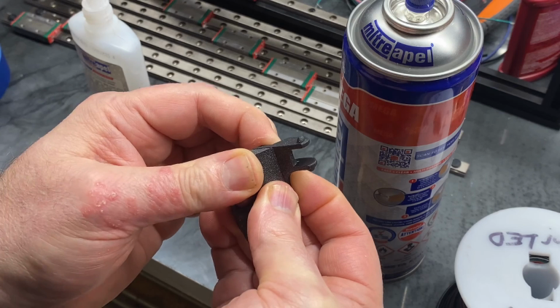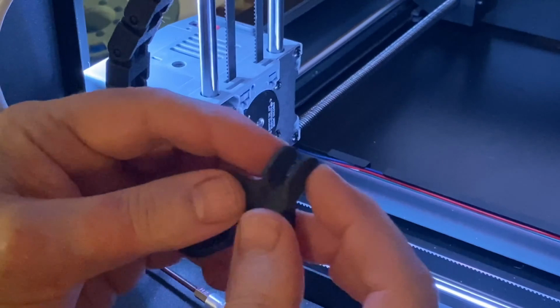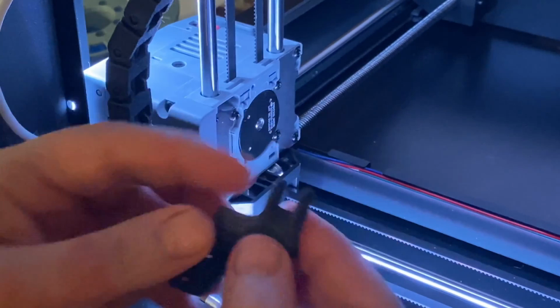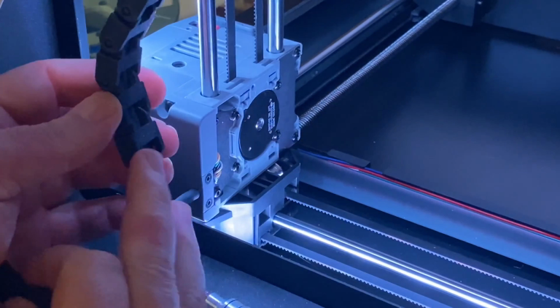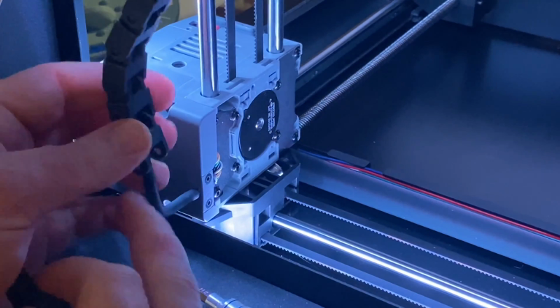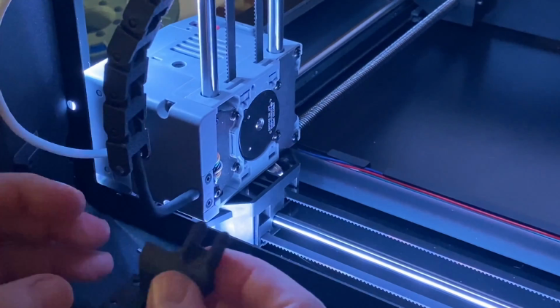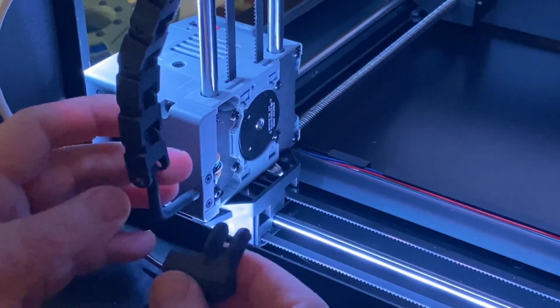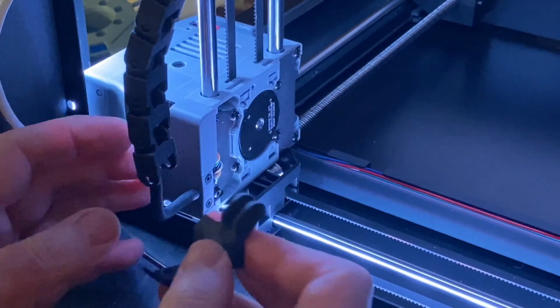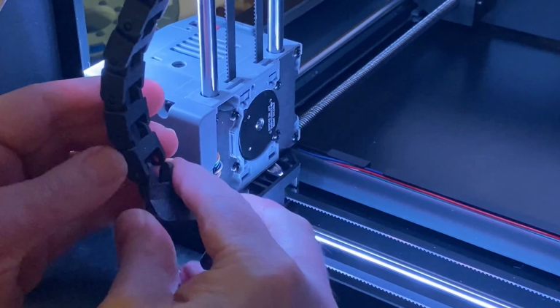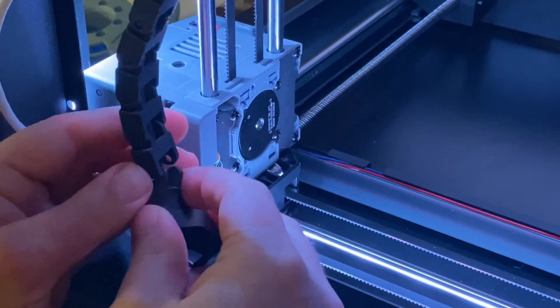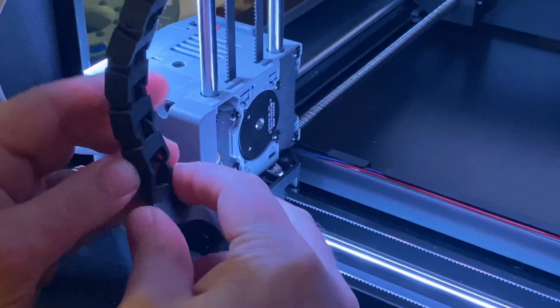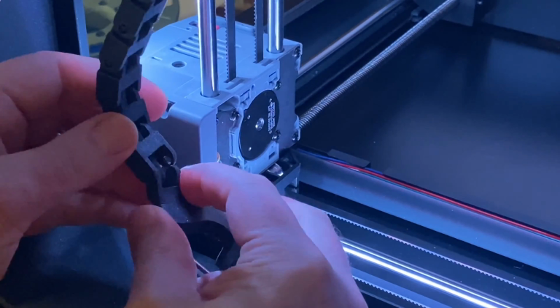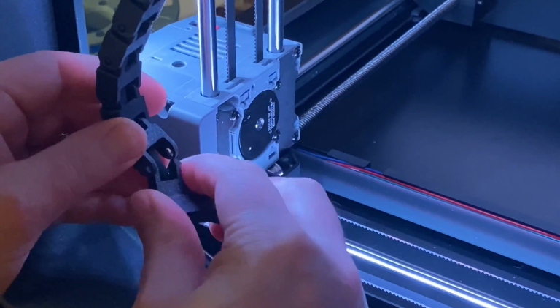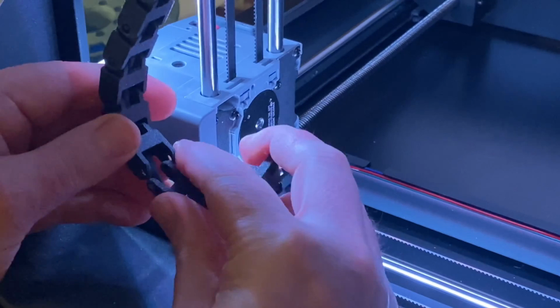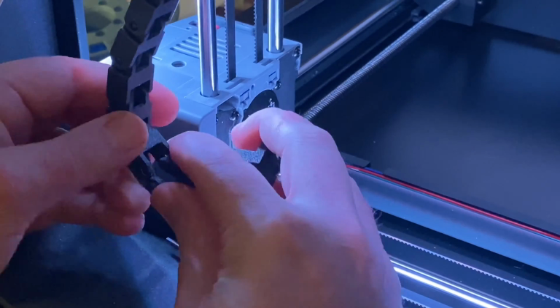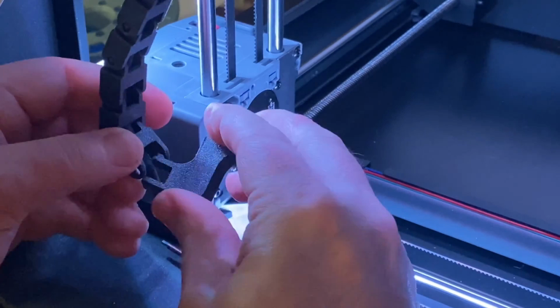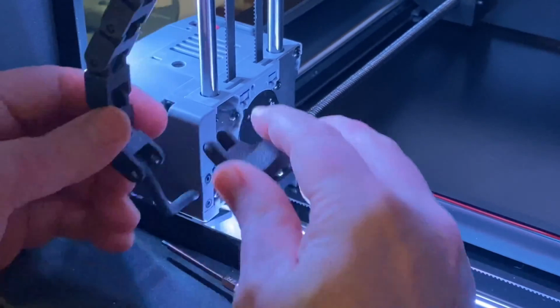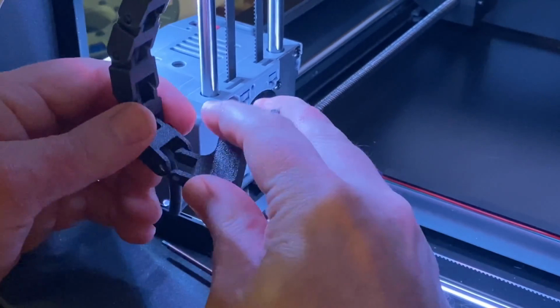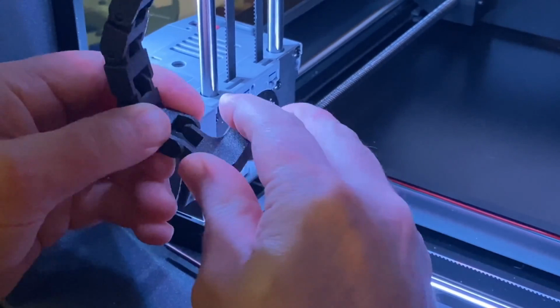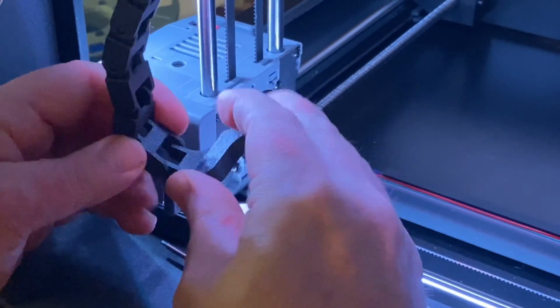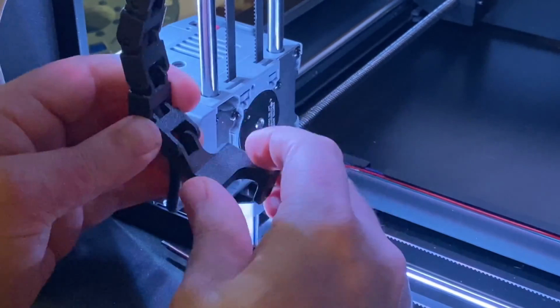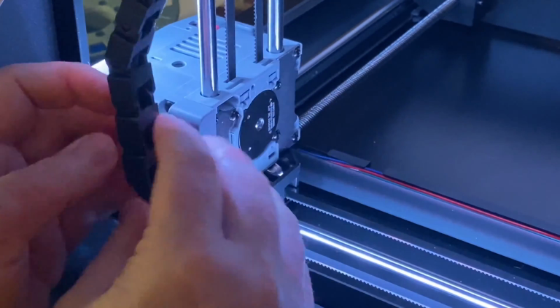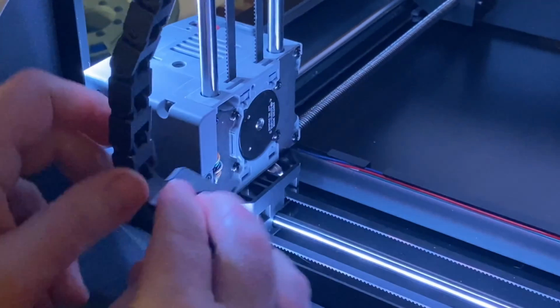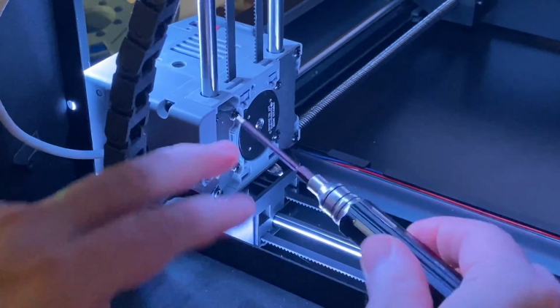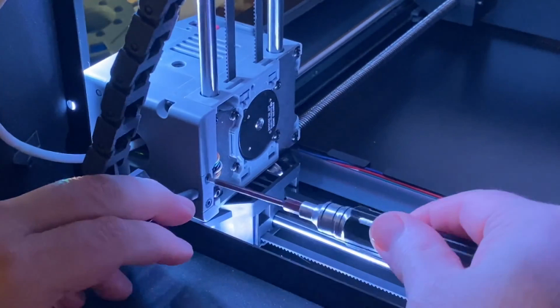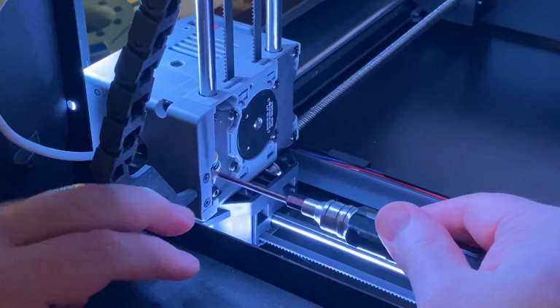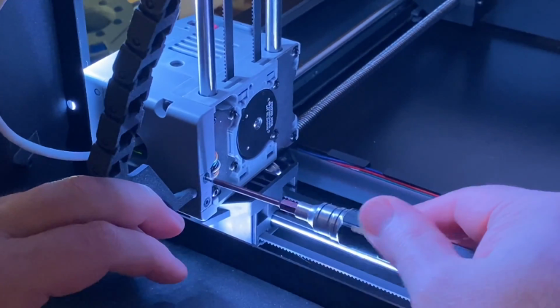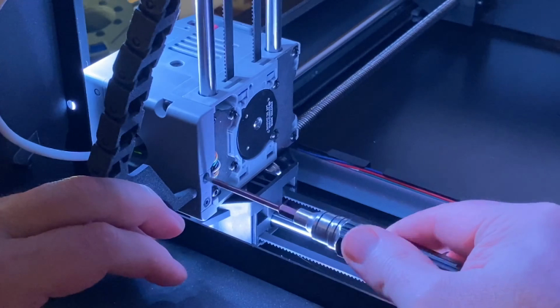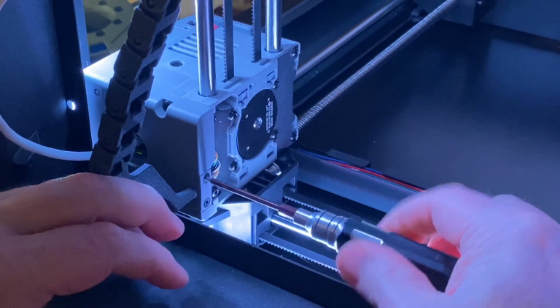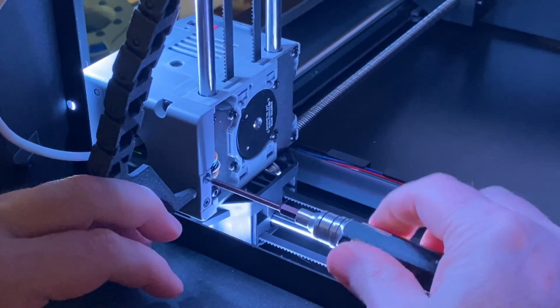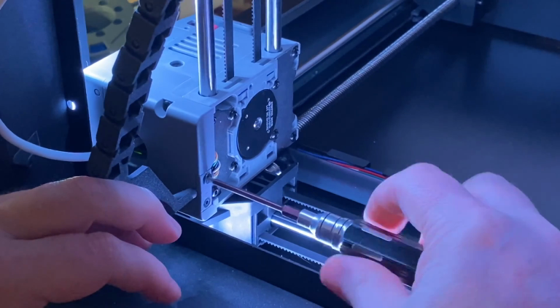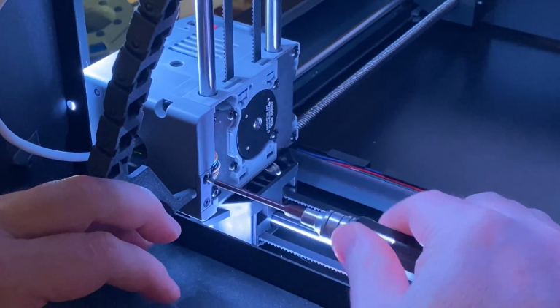To install, first attach the new part to the existing cable chain. The new part has a section at the top that resembles the male end of a cable chain link.